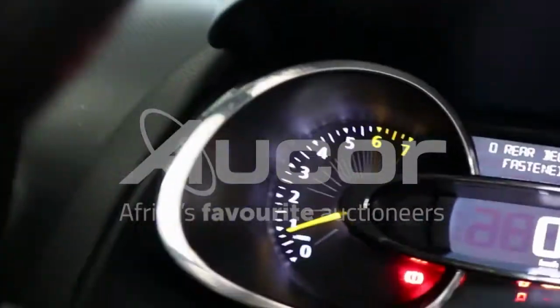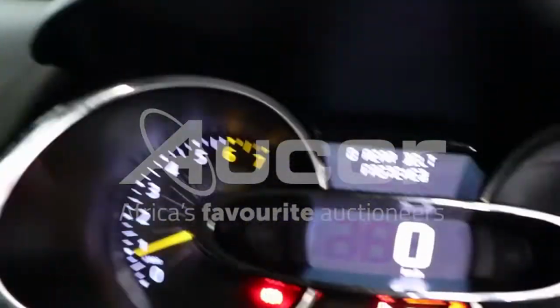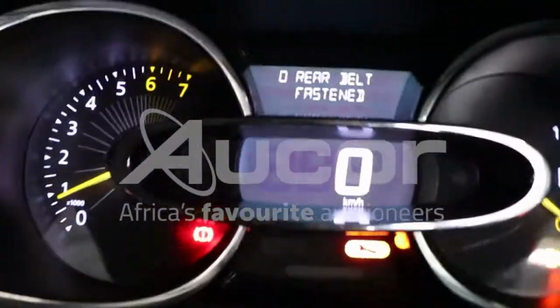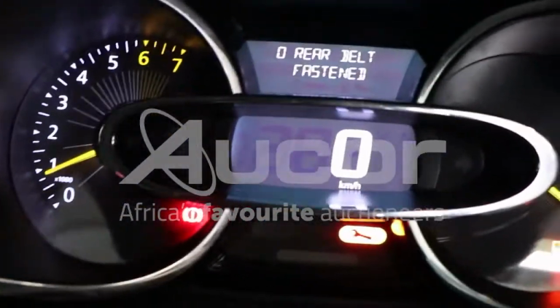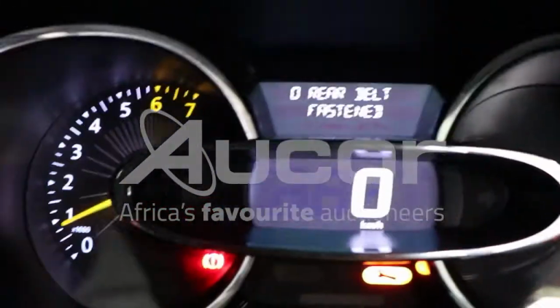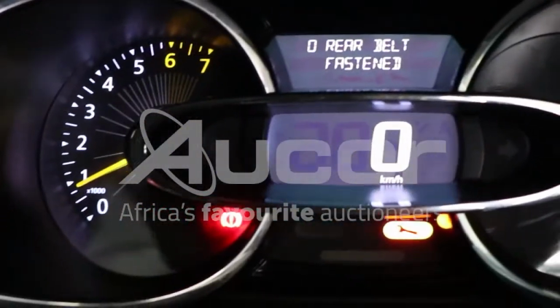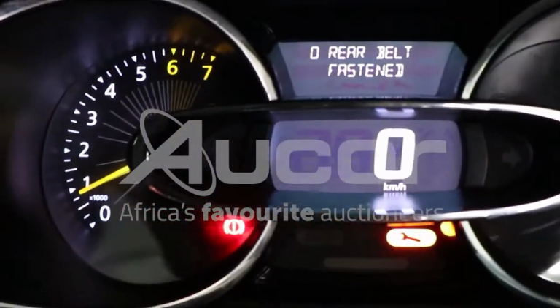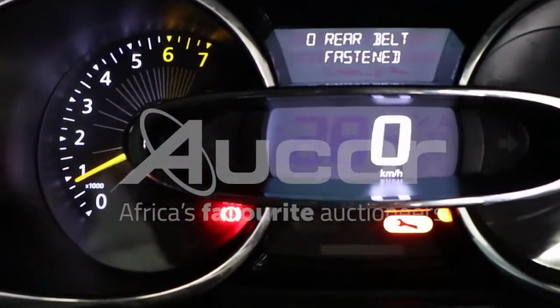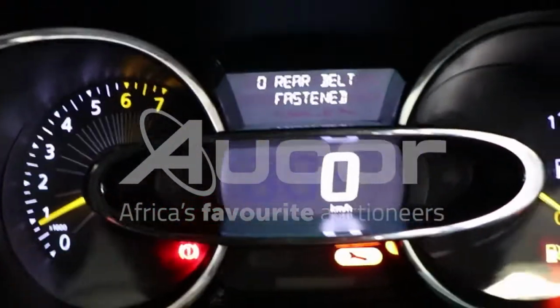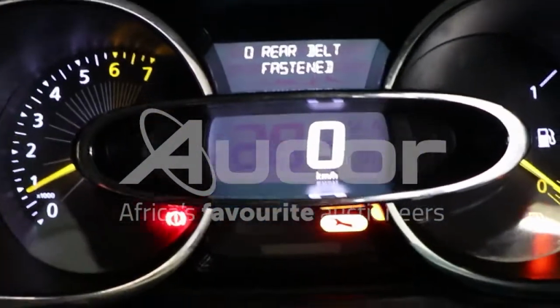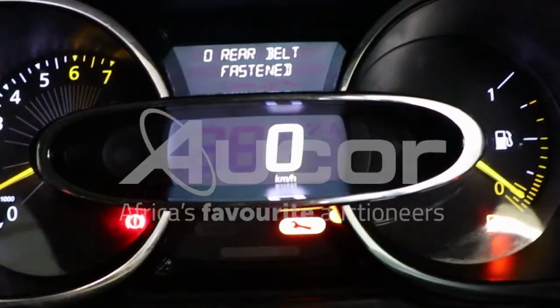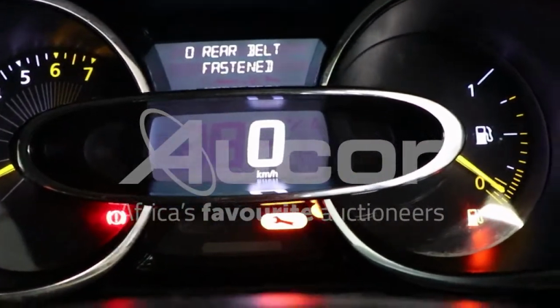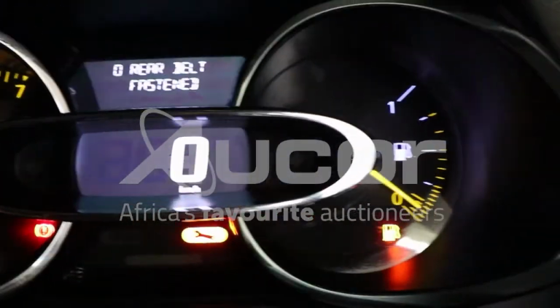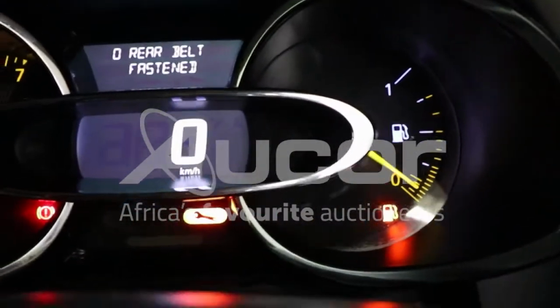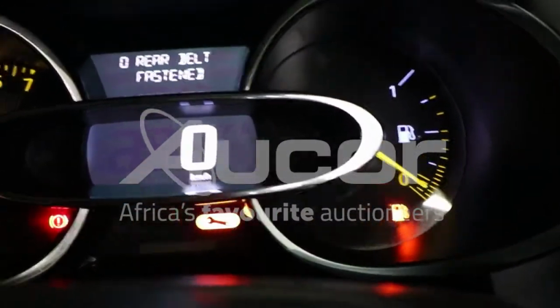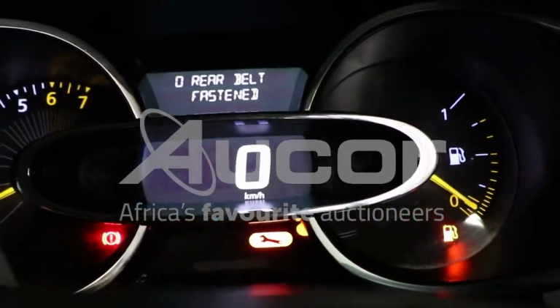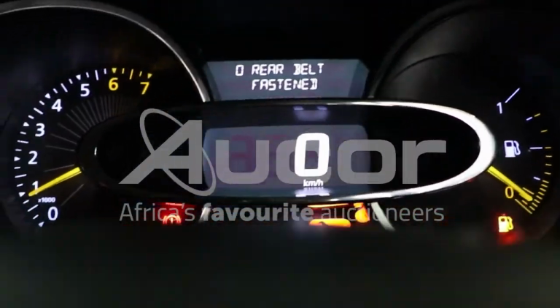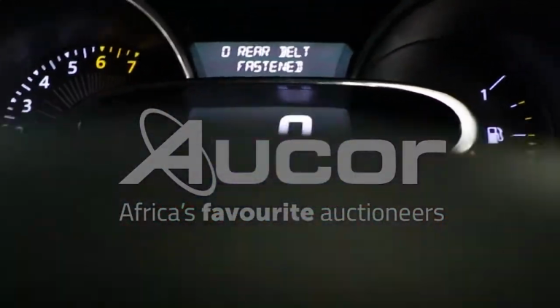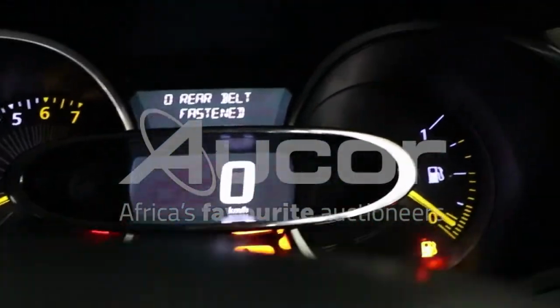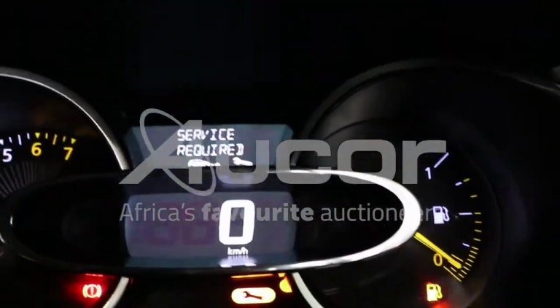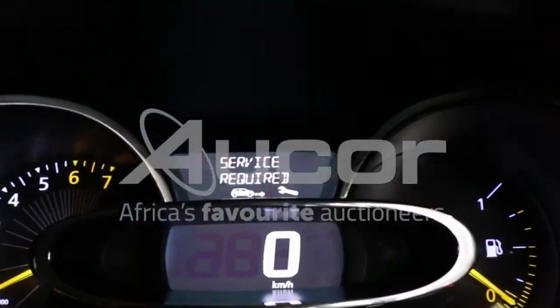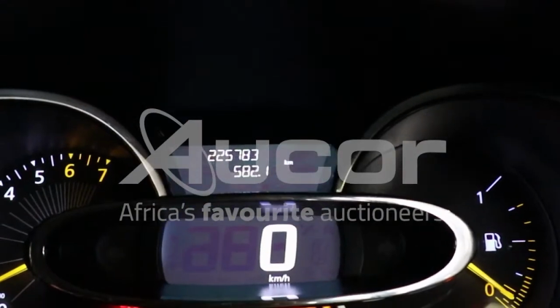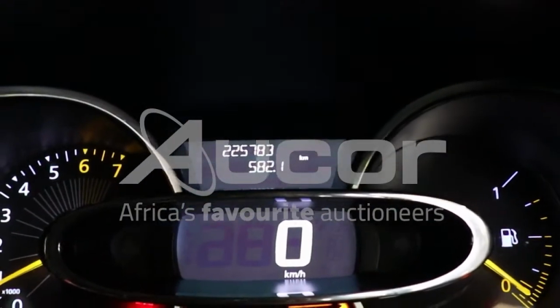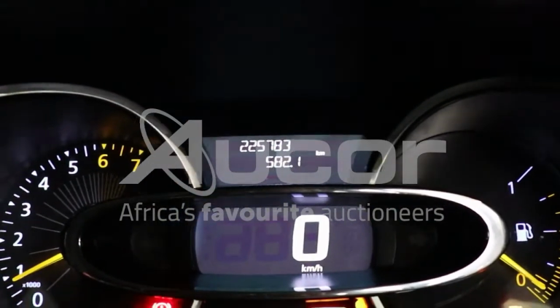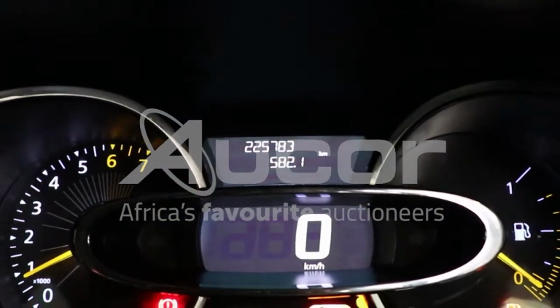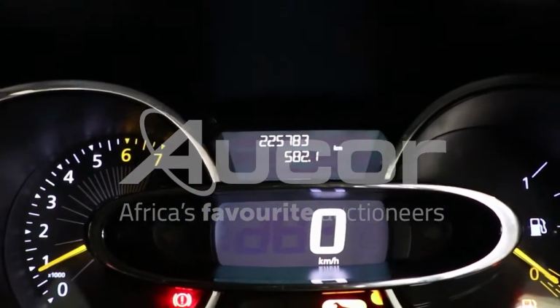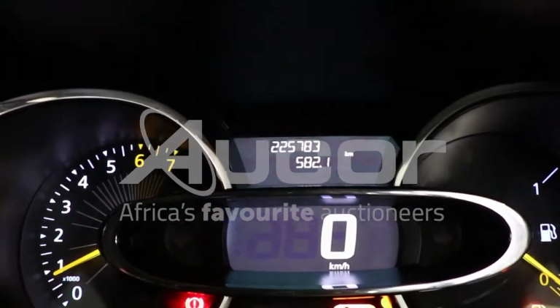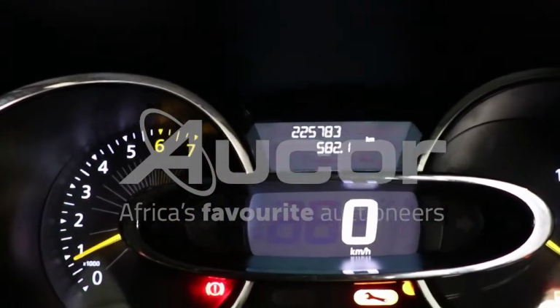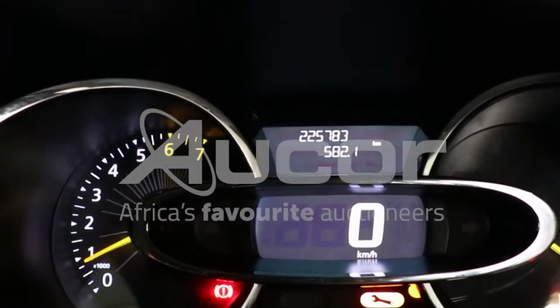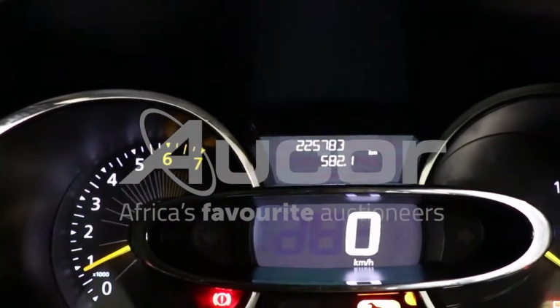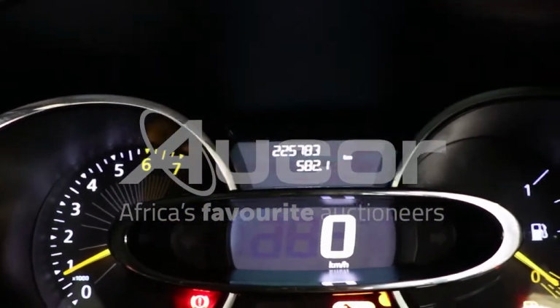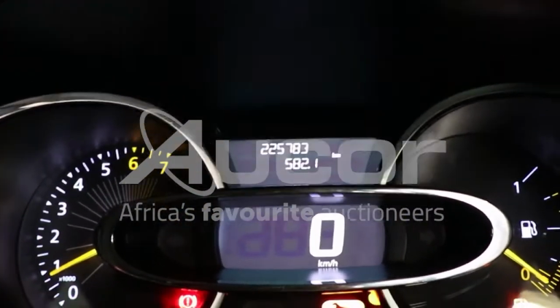Let's see what the mileage is. Note that the service light is on. It's 225,783 kilometers displayed on the clock.